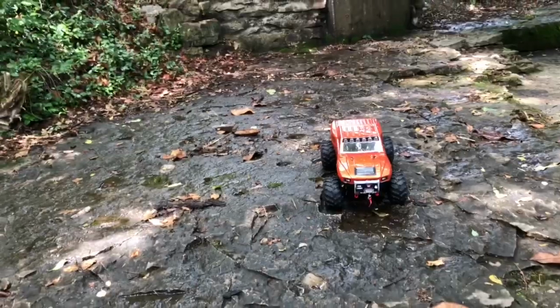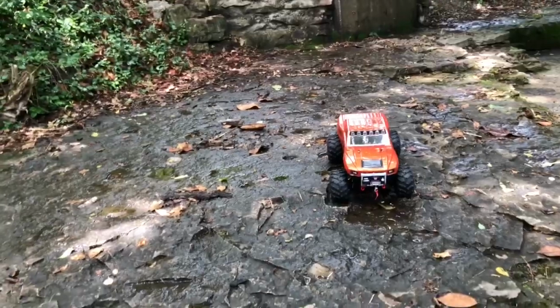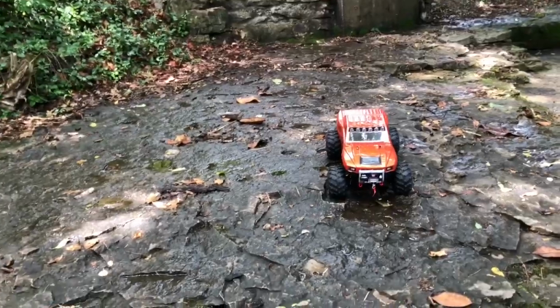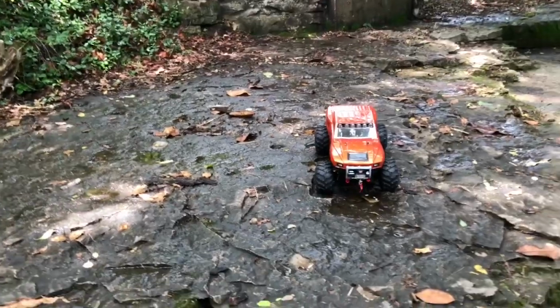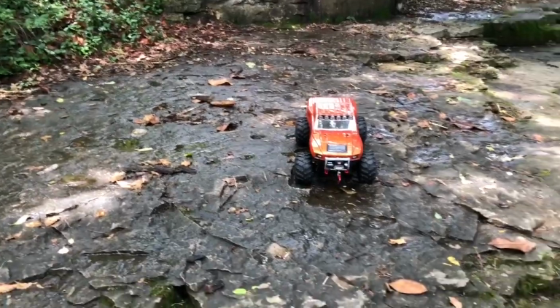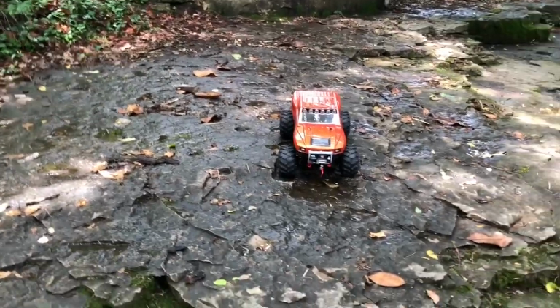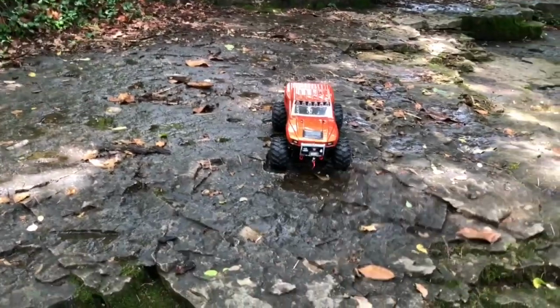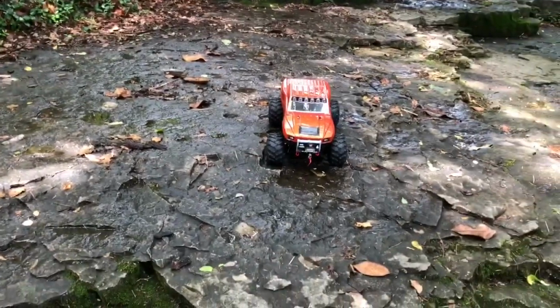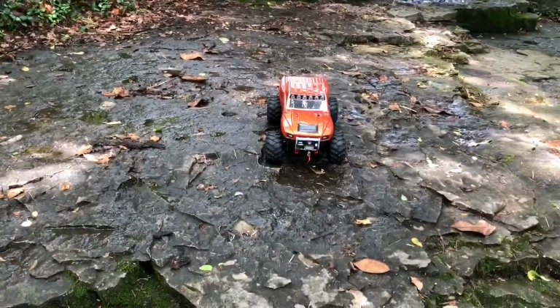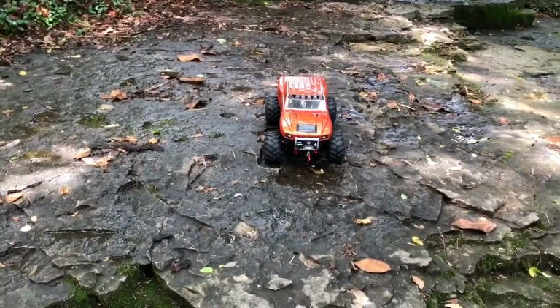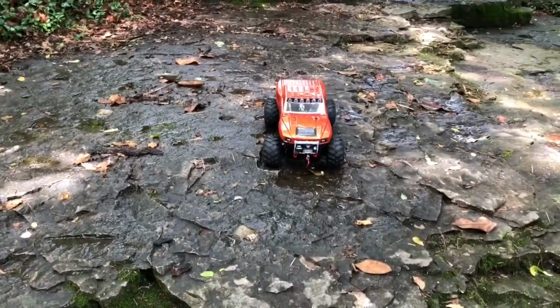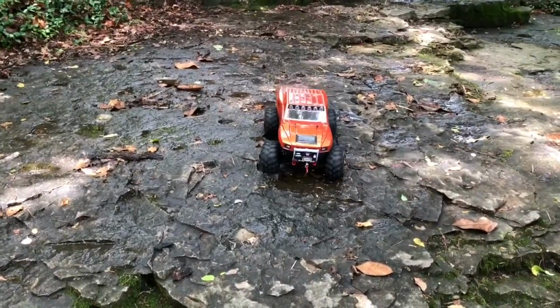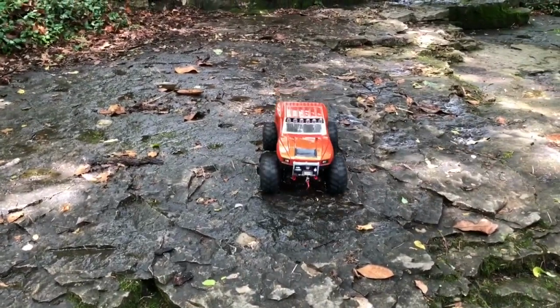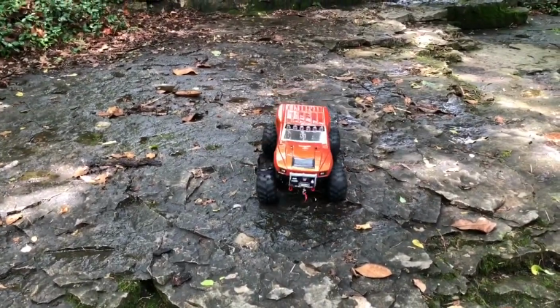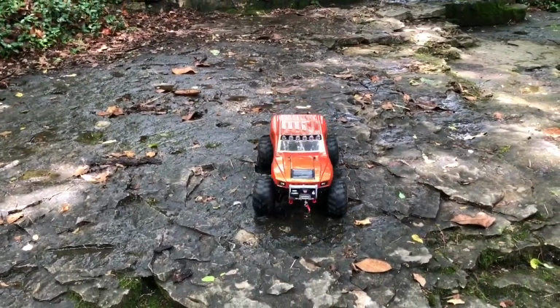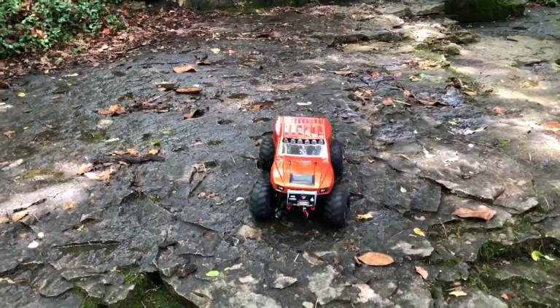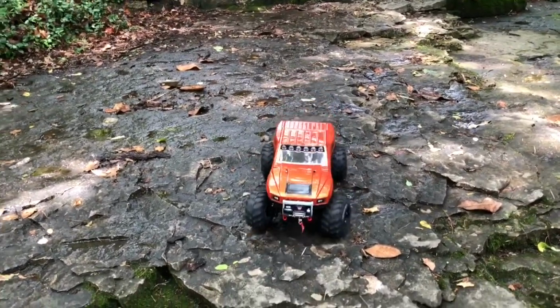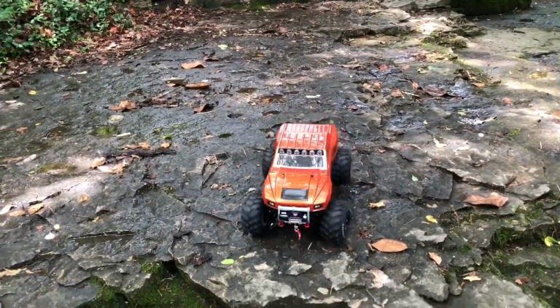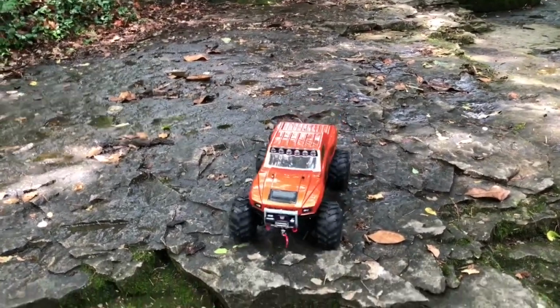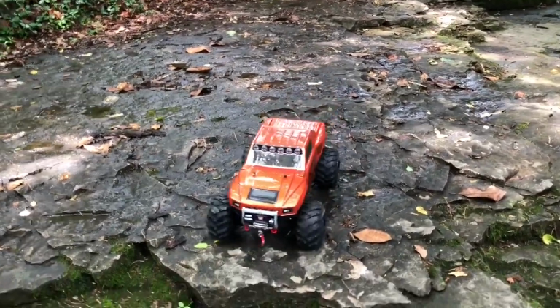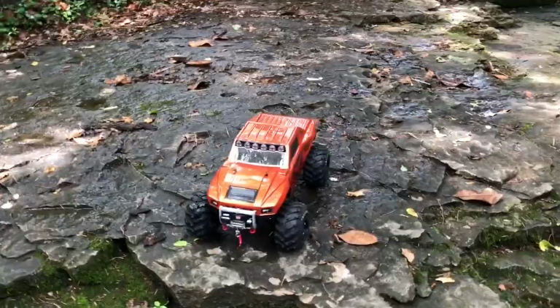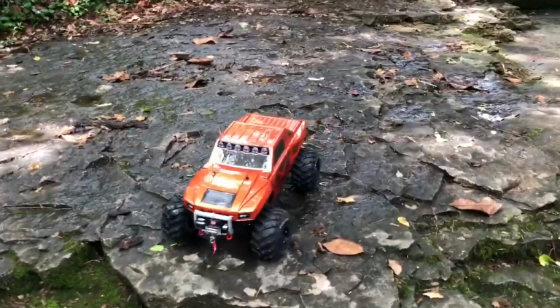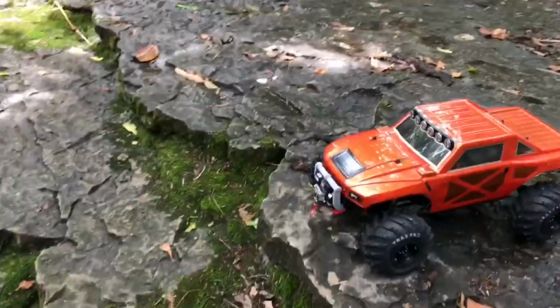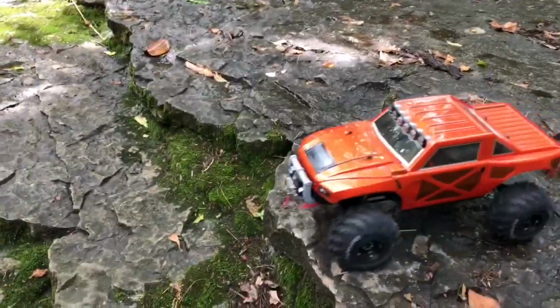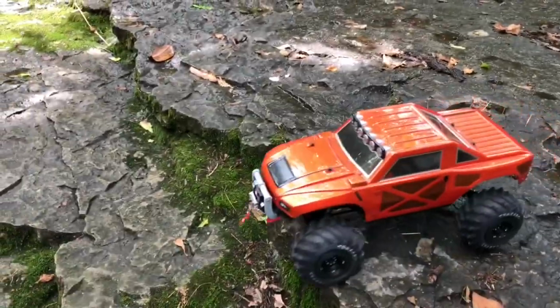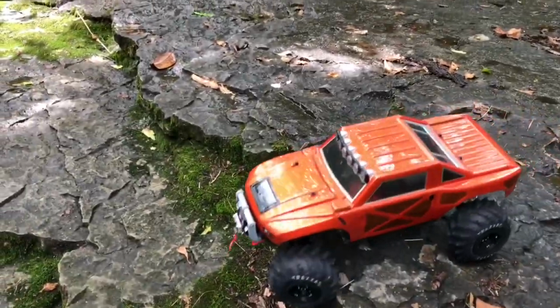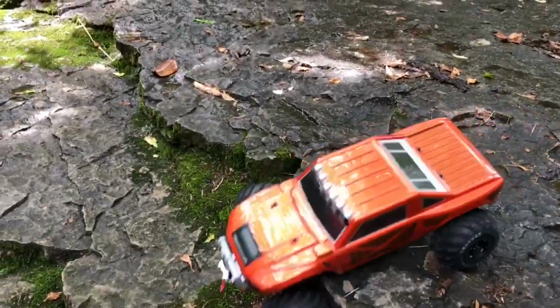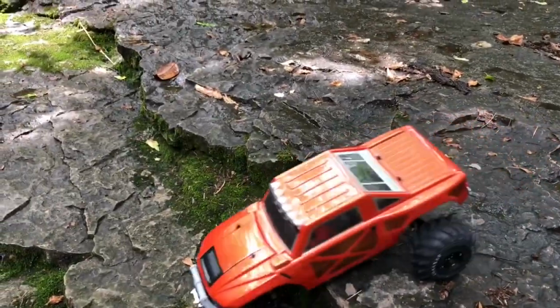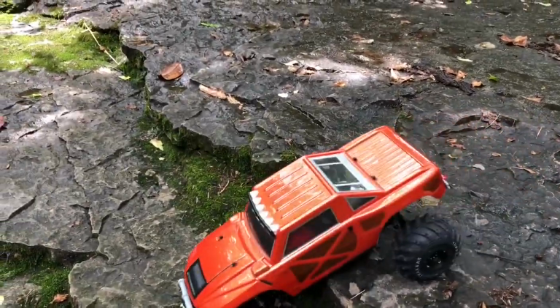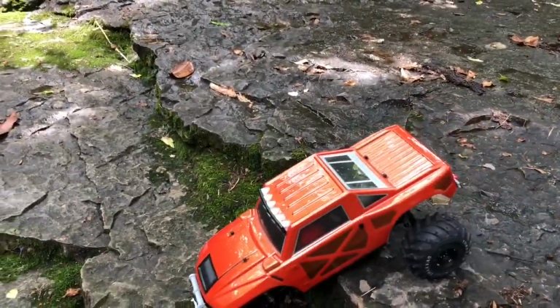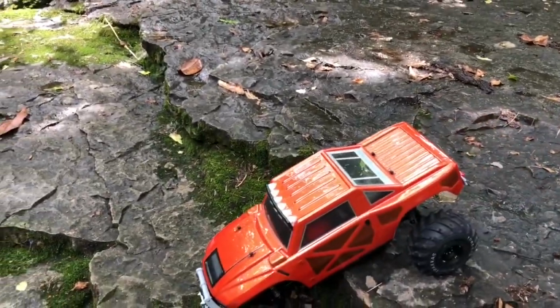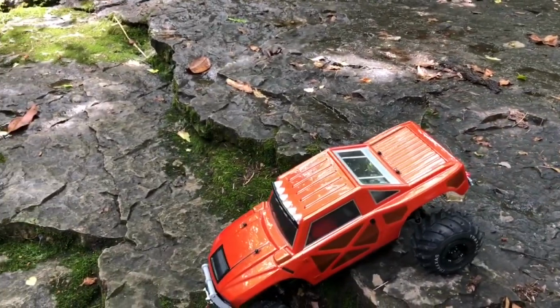It's about 15 minutes to the waterfall and back, so the truck ran for about a half an hour. Did absolutely awesome. I might cut this into a few partial videos.